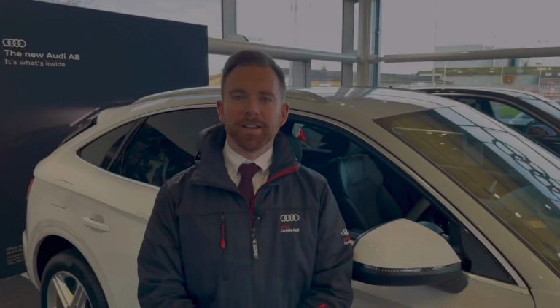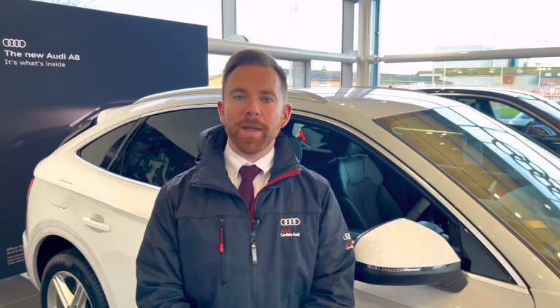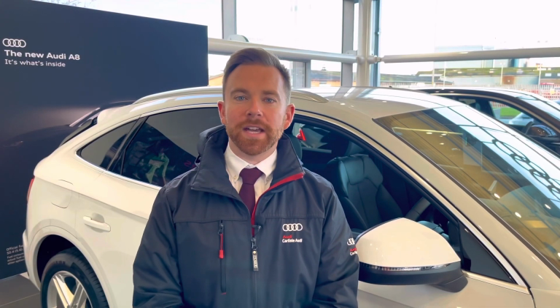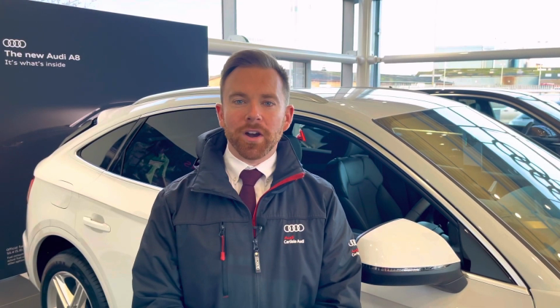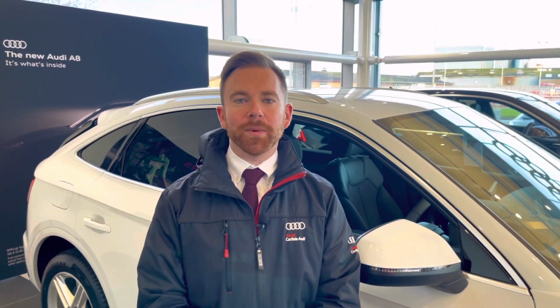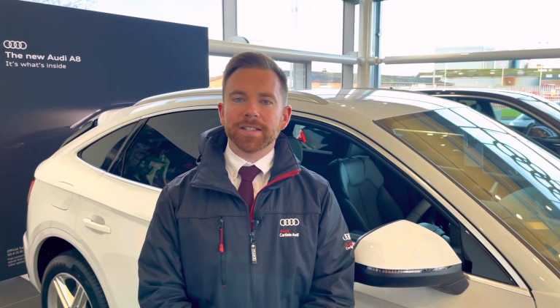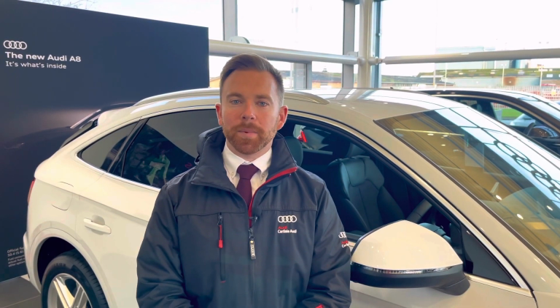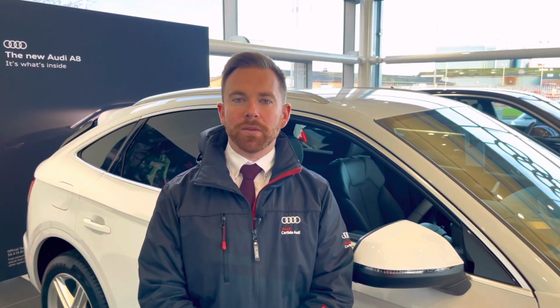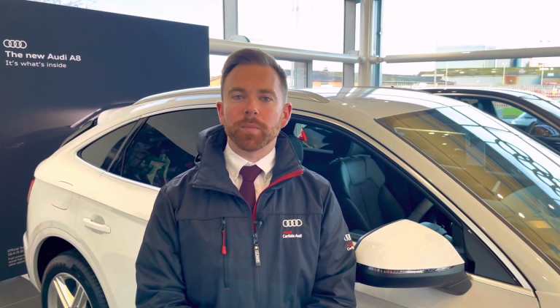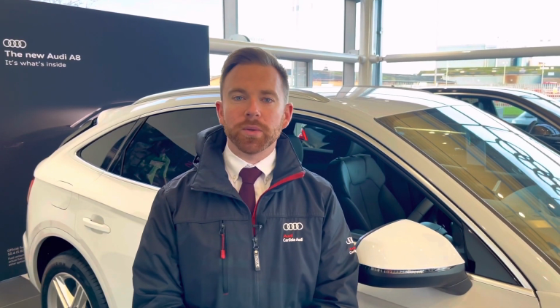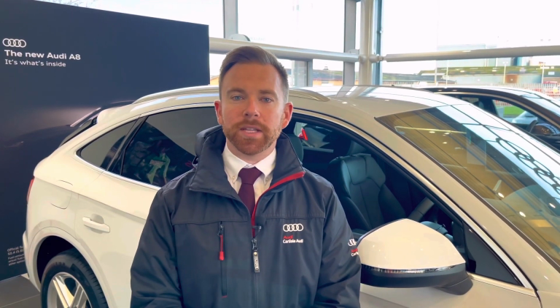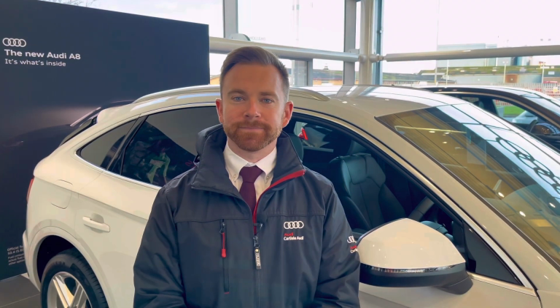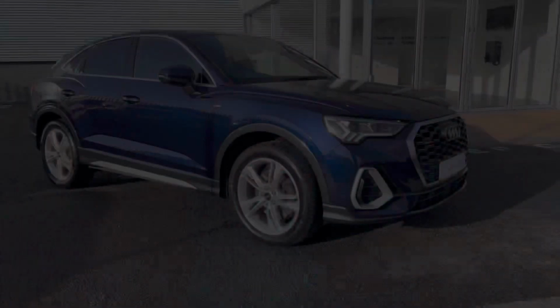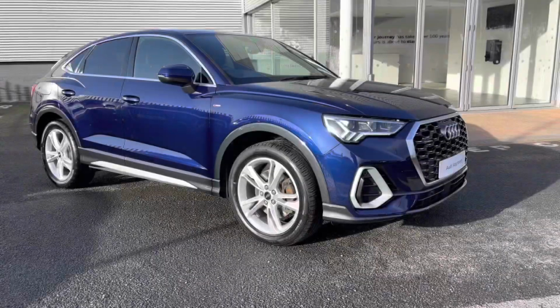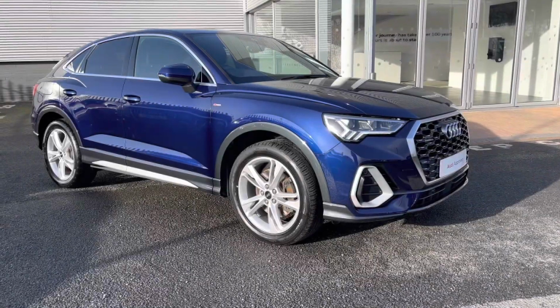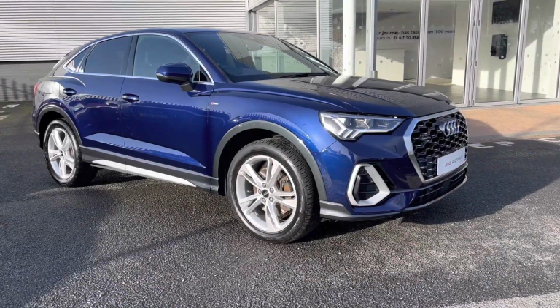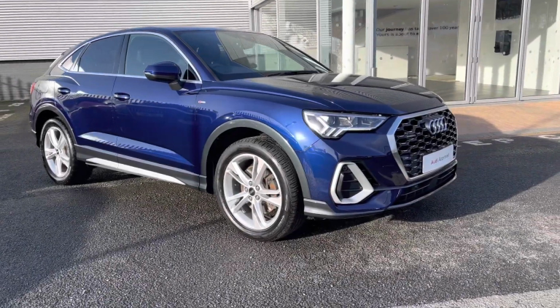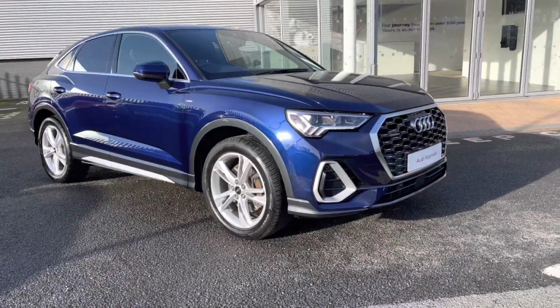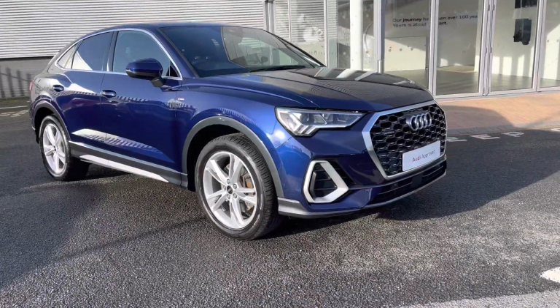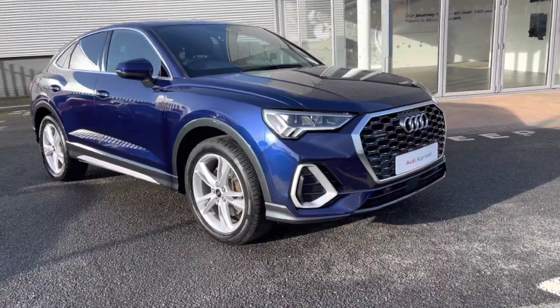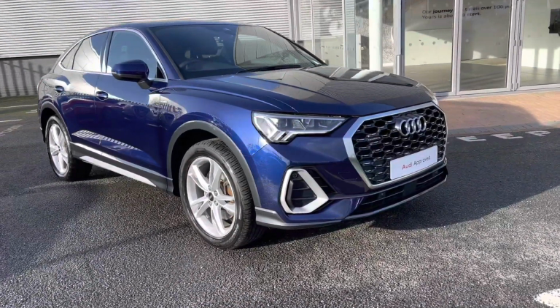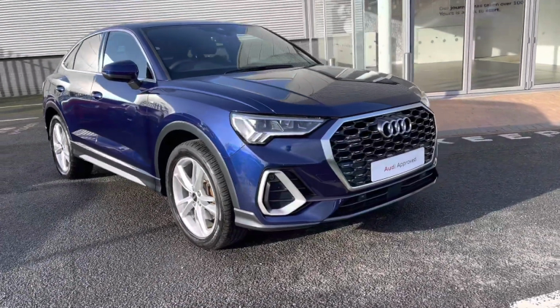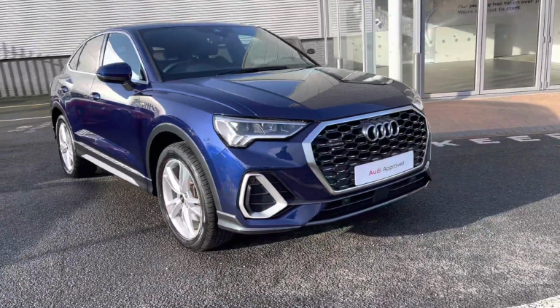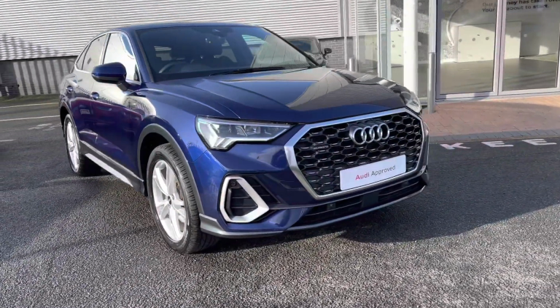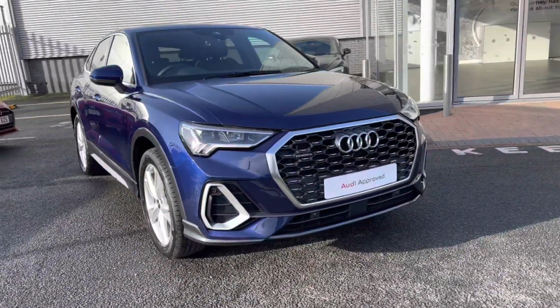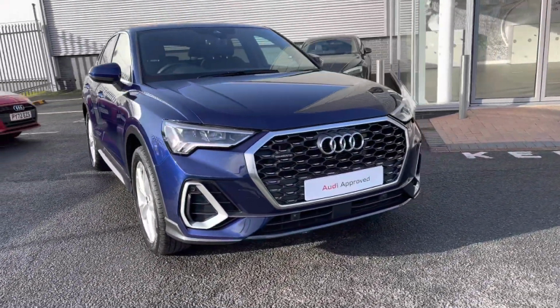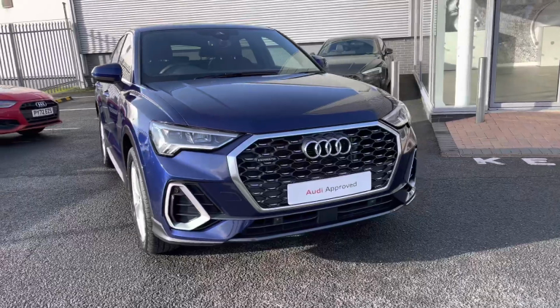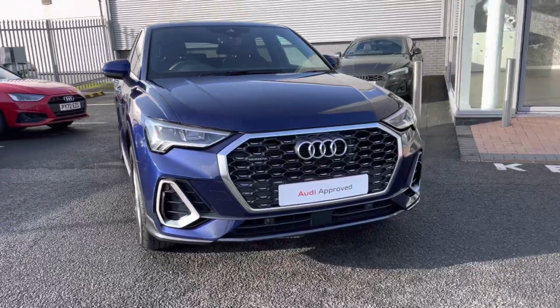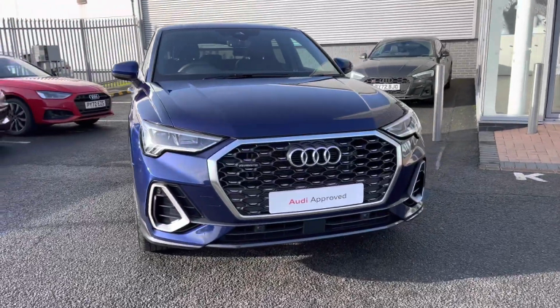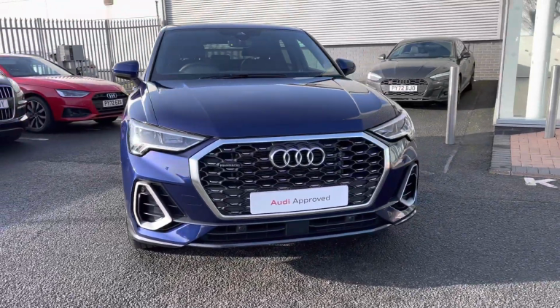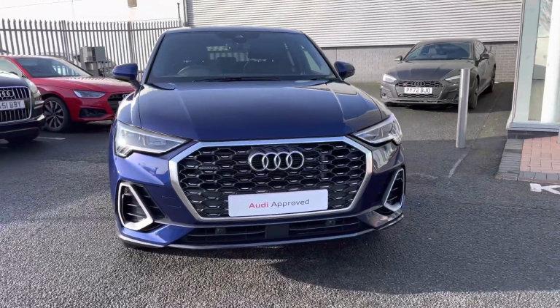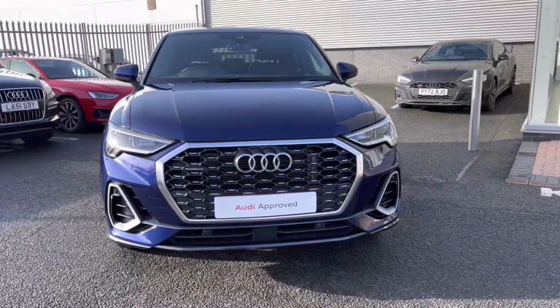Hi there, my name is Dan from Carlisle Audi, and today I'll be taking you around this preview Audi. Here we have the Q3 Sportback 40 TDI featuring the S-Line trim level and finished in the optional Navarra Blue Metallic paintwork.